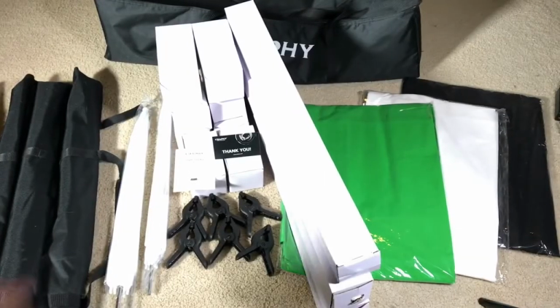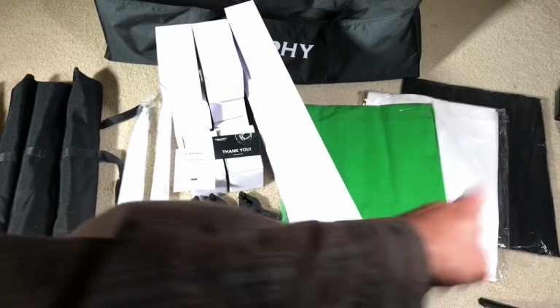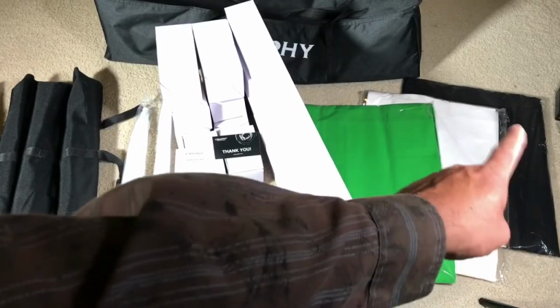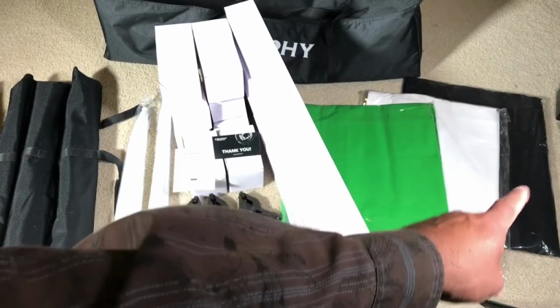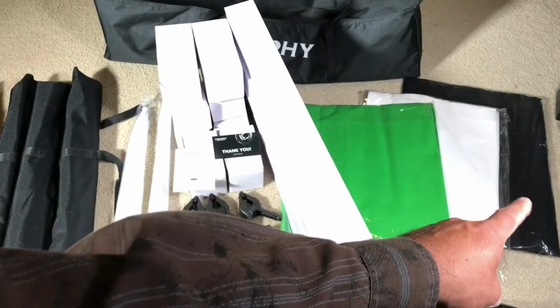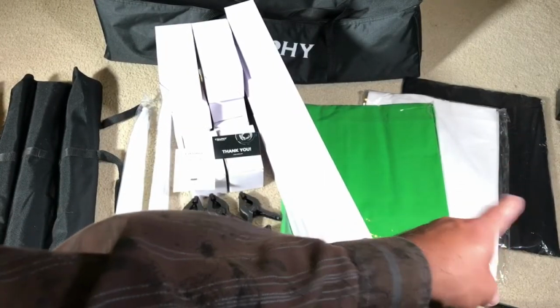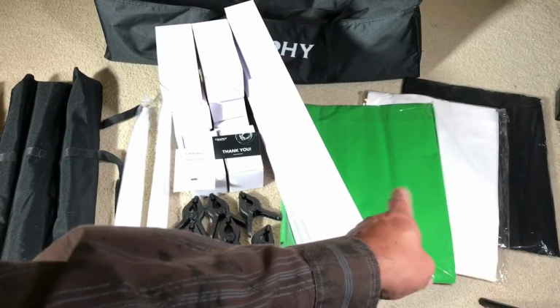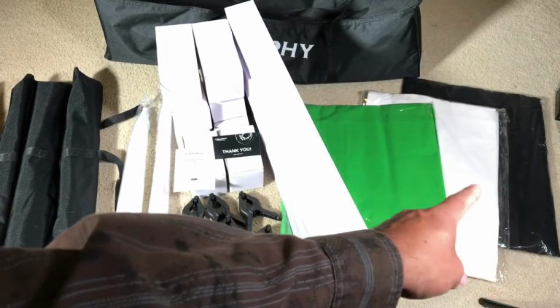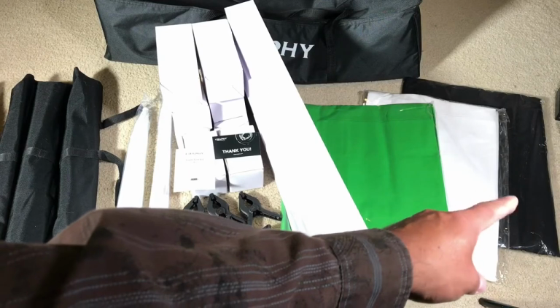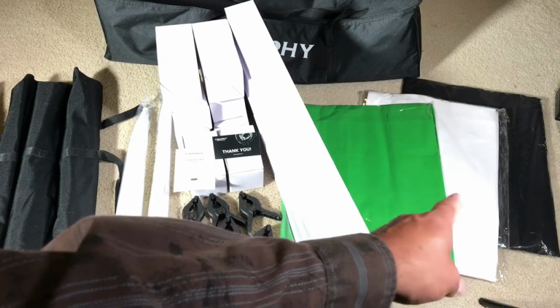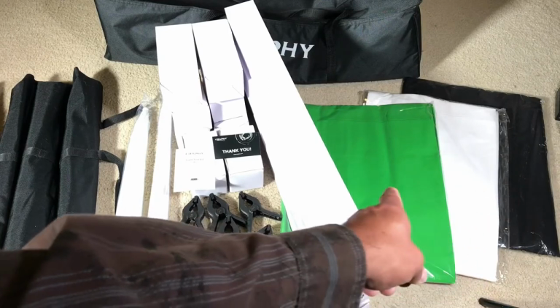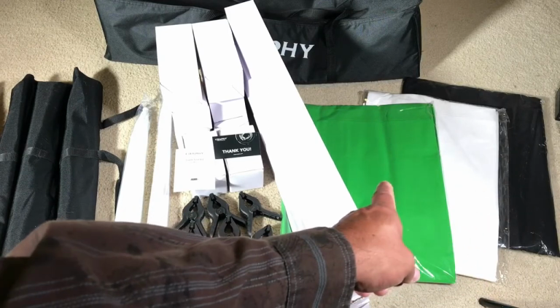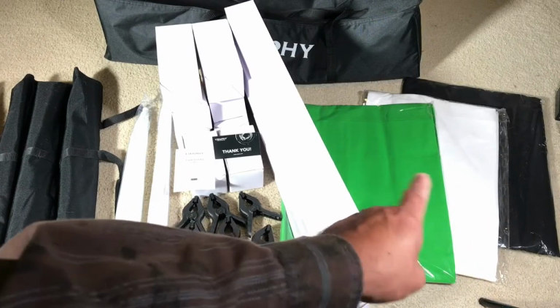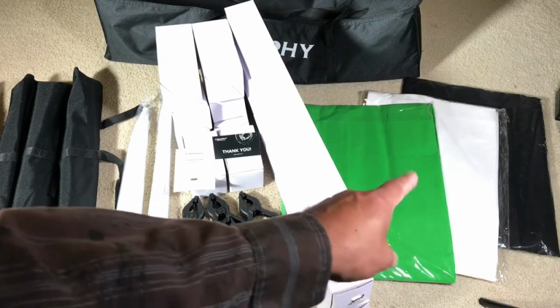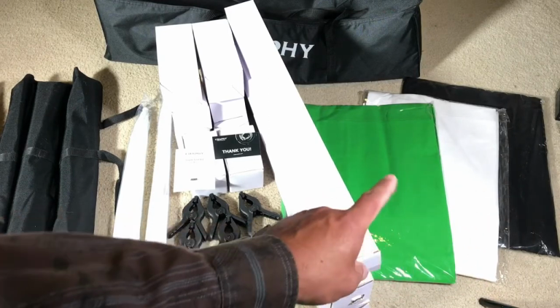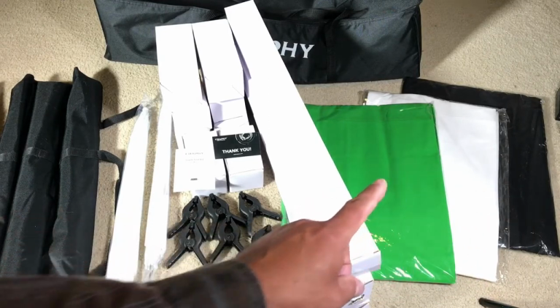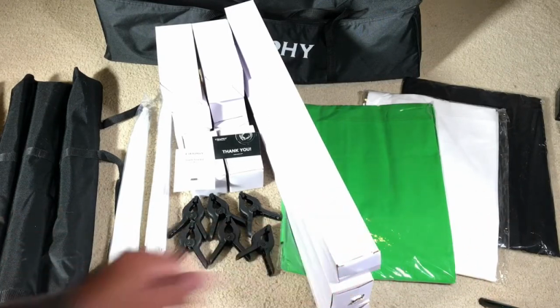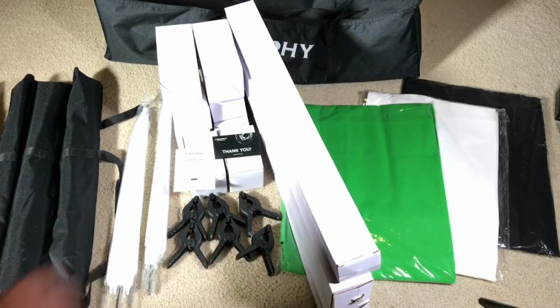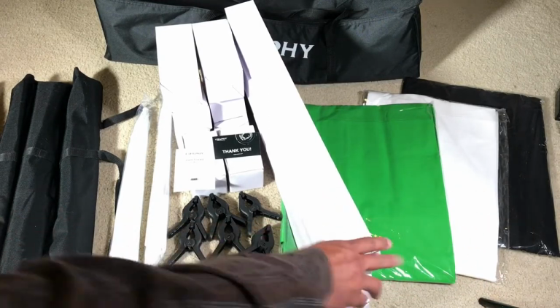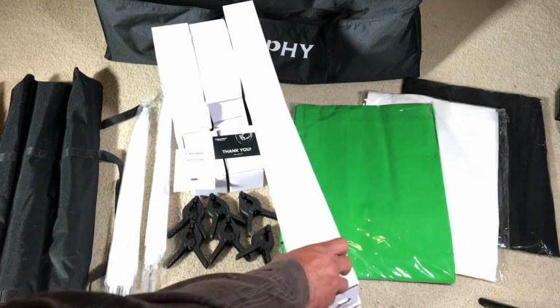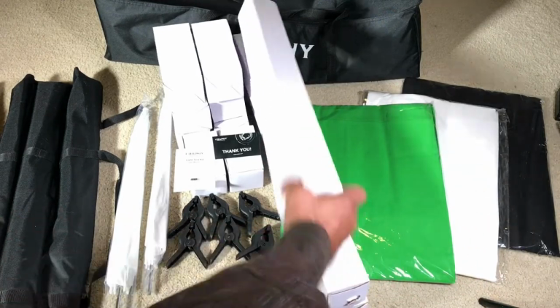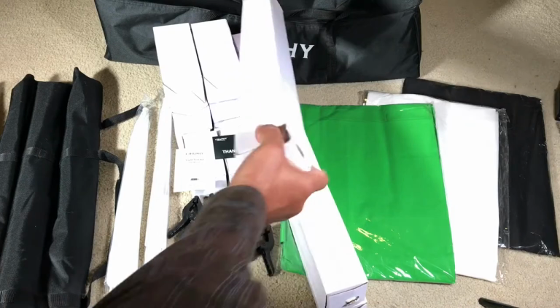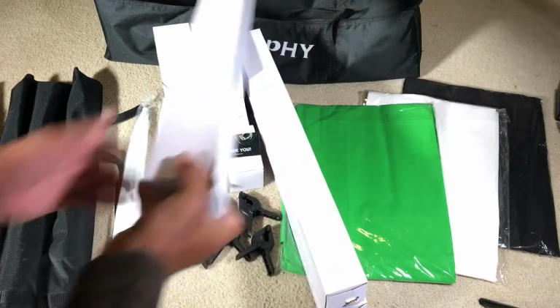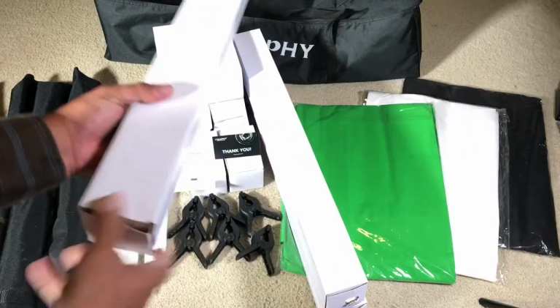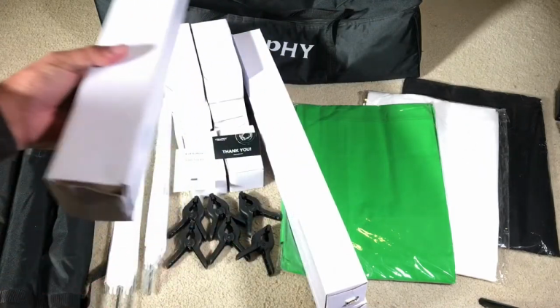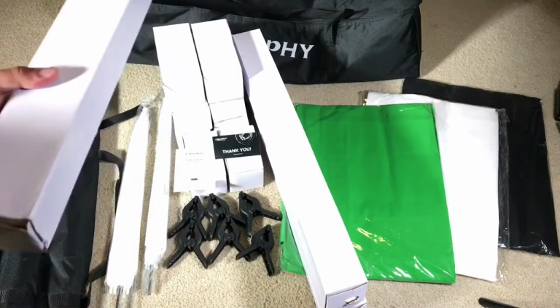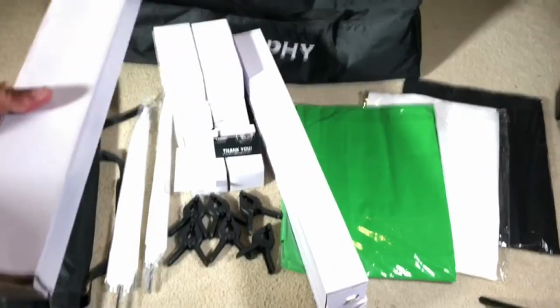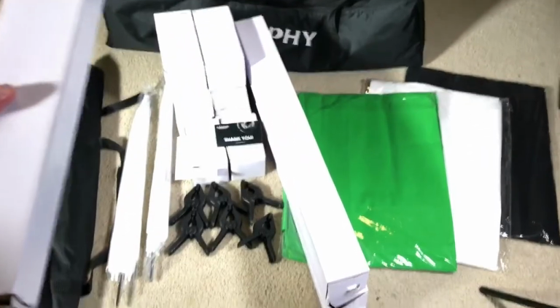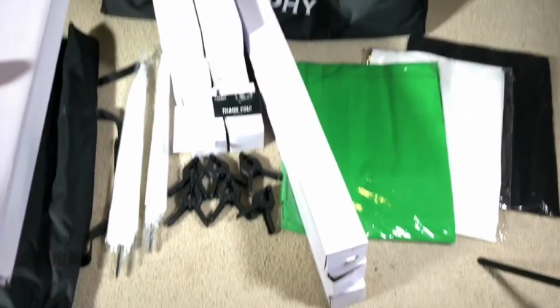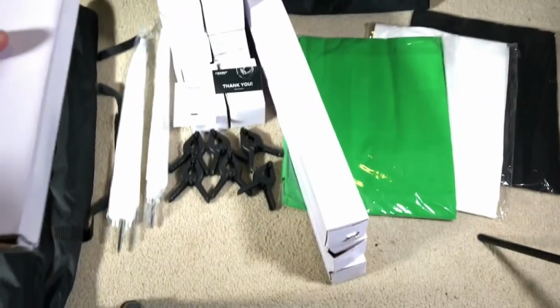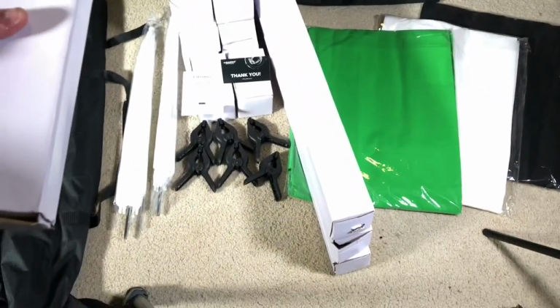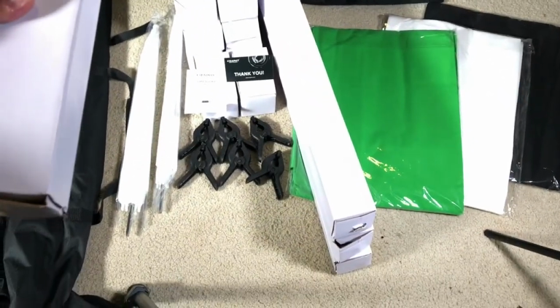From the right, you get the muslins — three of them: black, white, and green. These are six by nine feet. Over here you get four of these boxes, as you can see there are four boxes here.